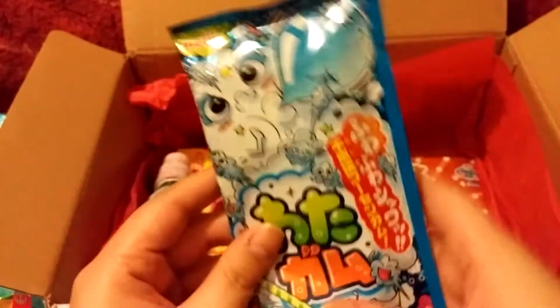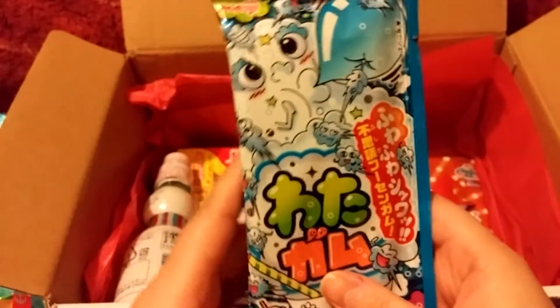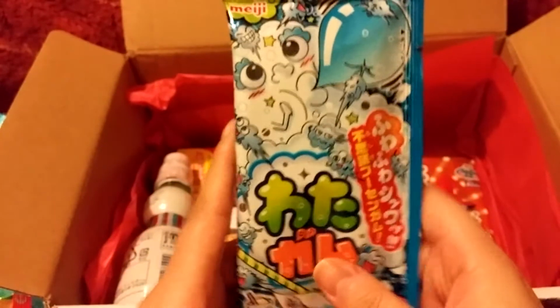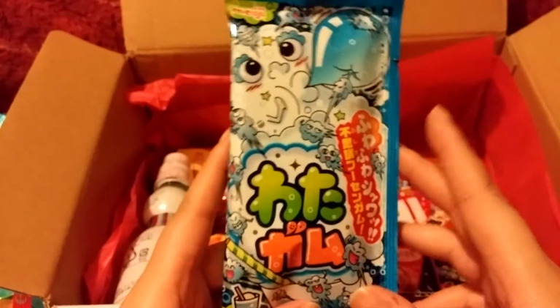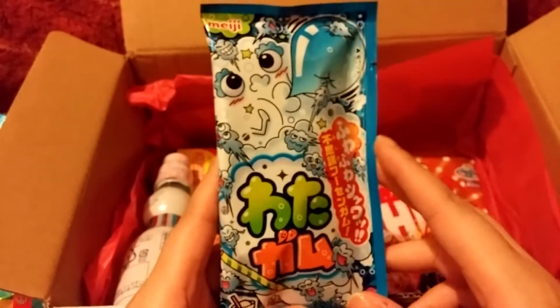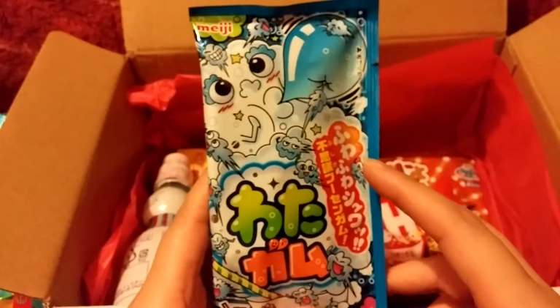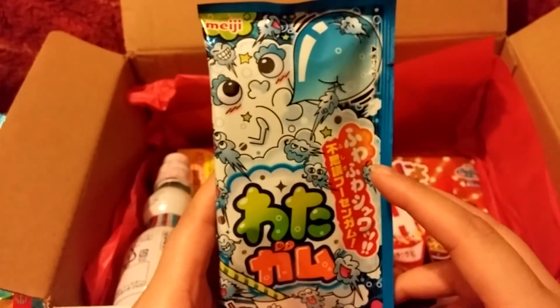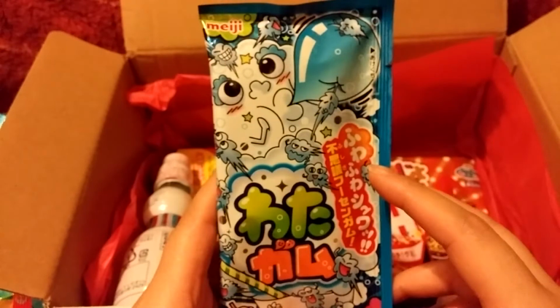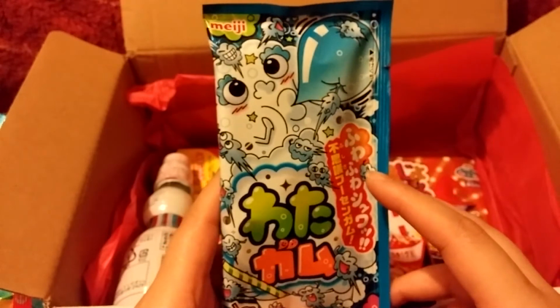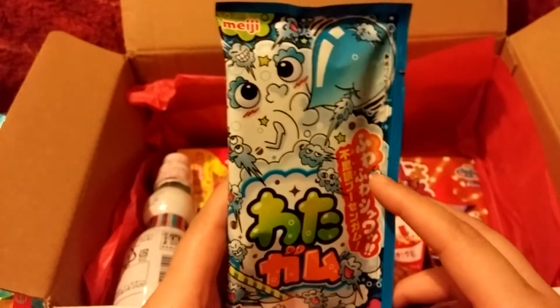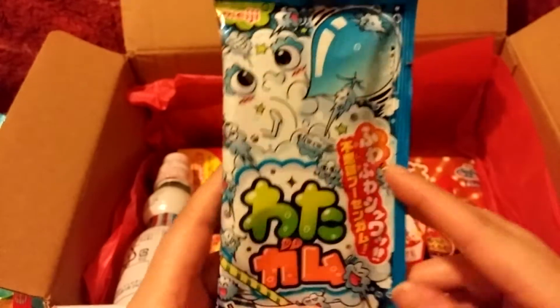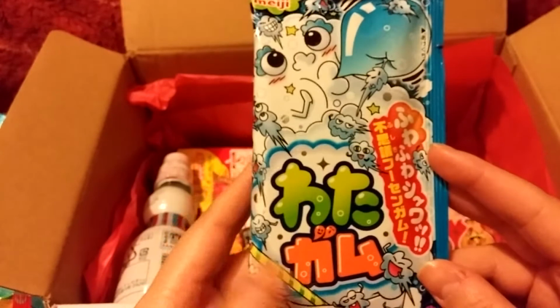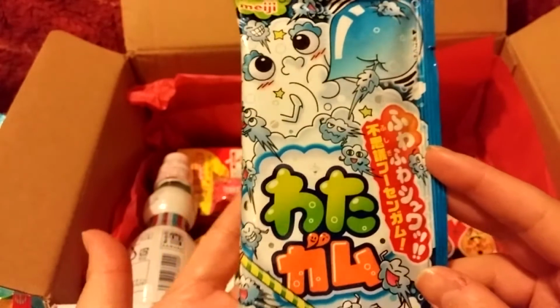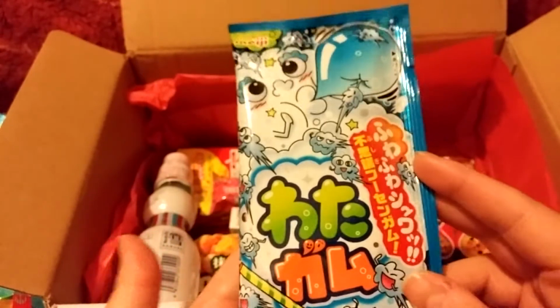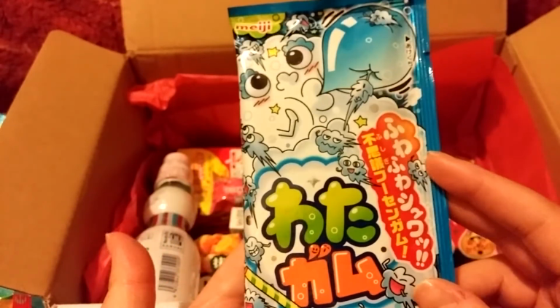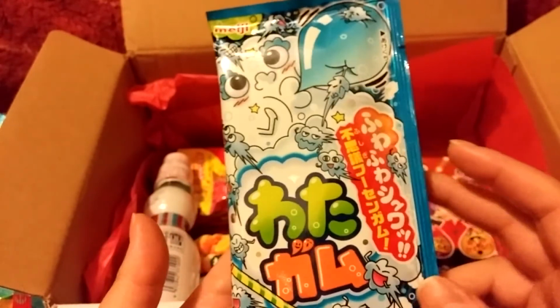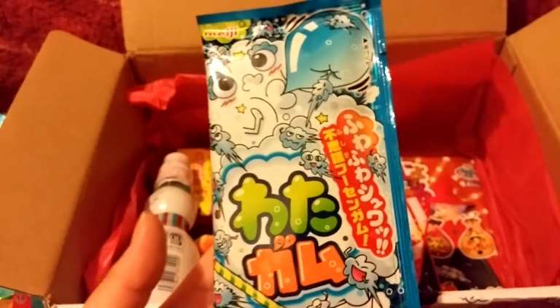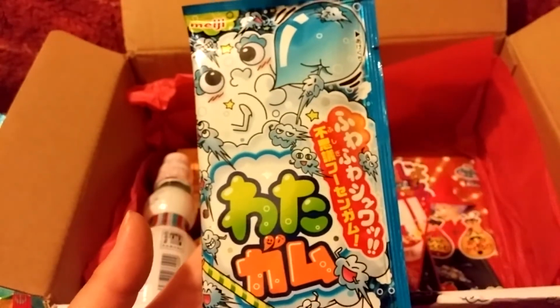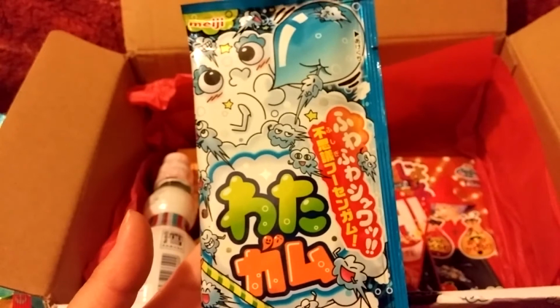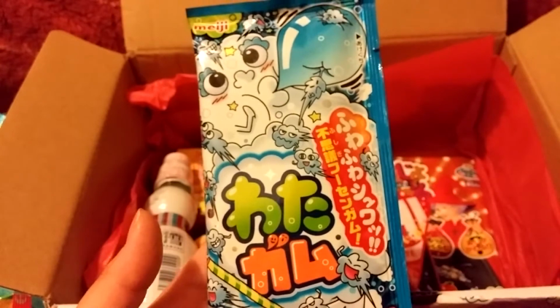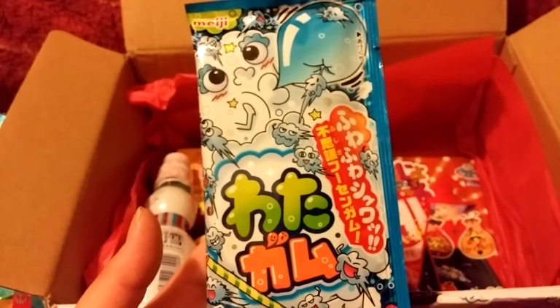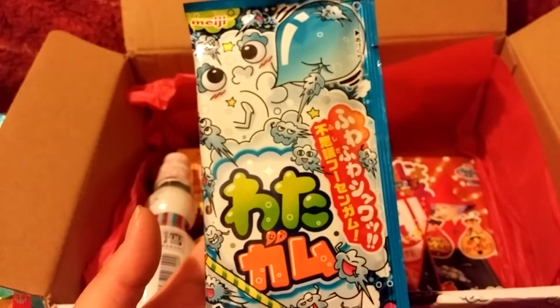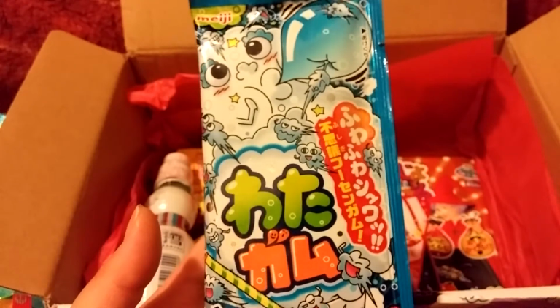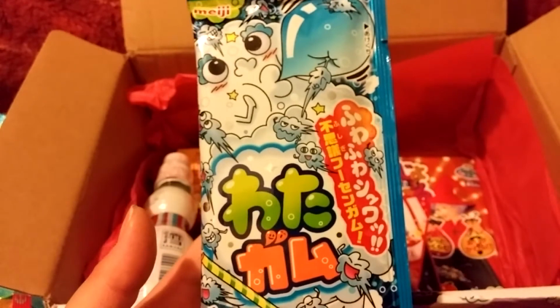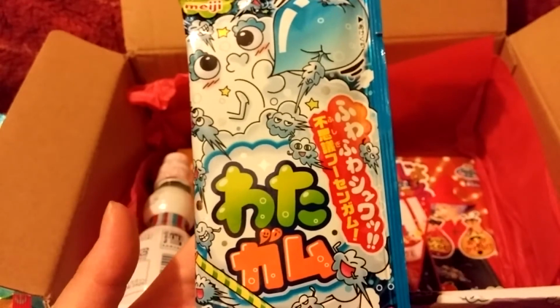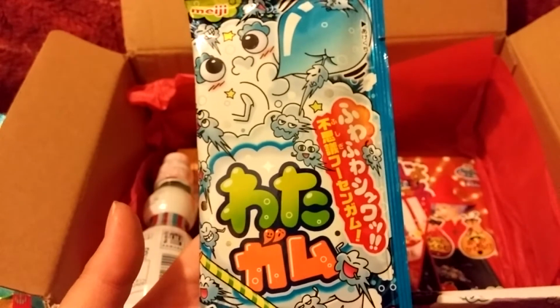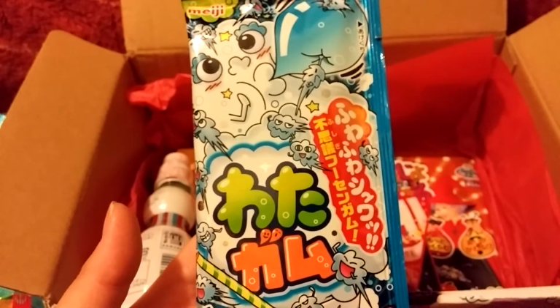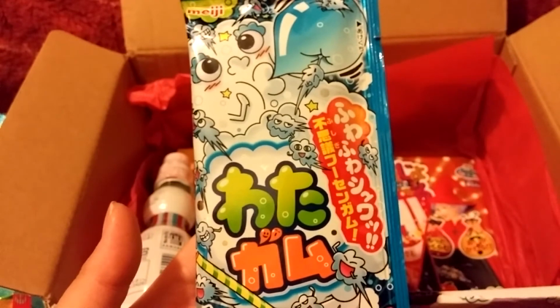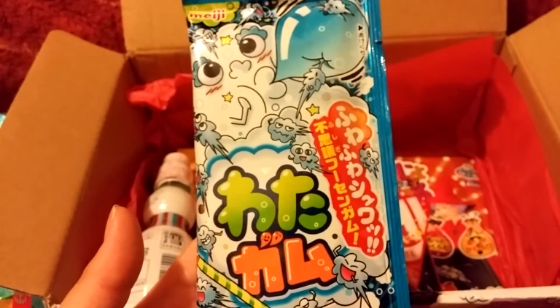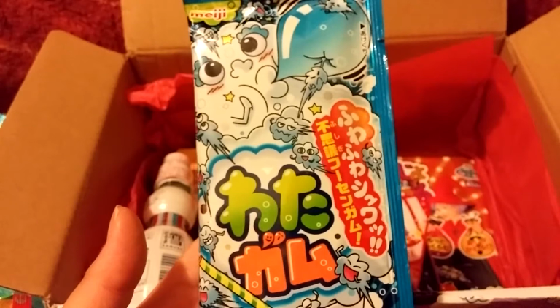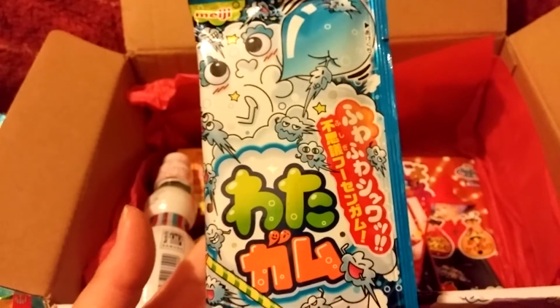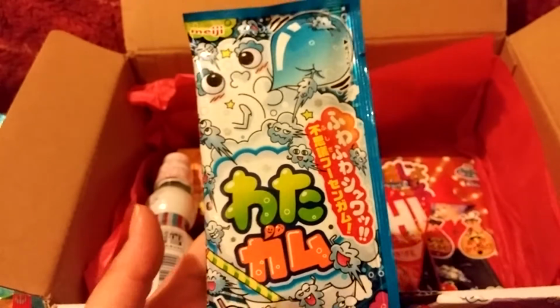I think this is Wata Wata Pachi, if I'm not mistaken. They have it labeled in English — it says Meiji Cotton Candy Soda Gum.